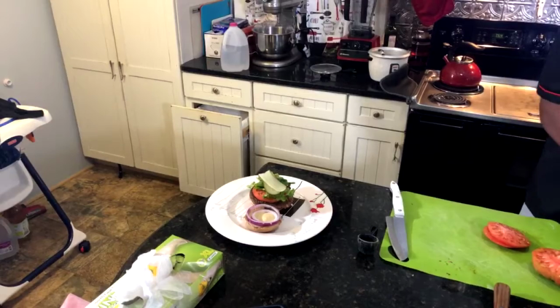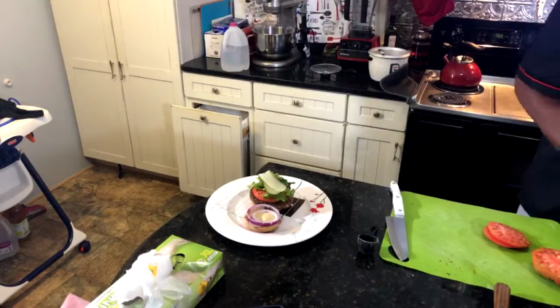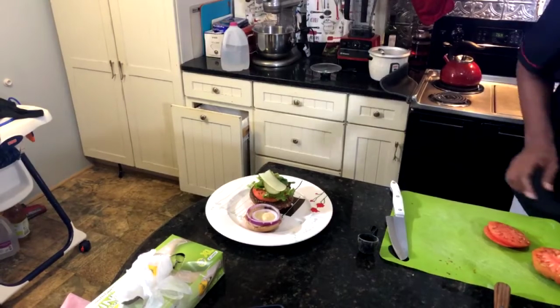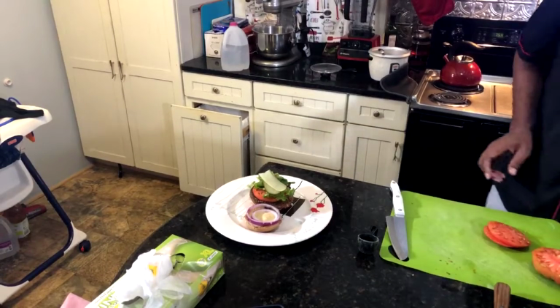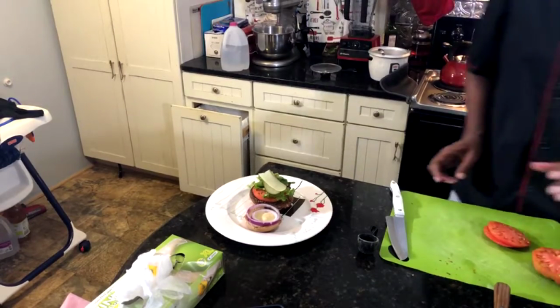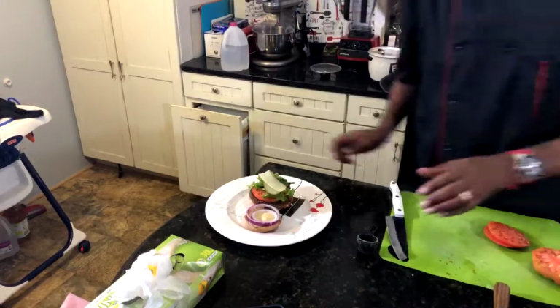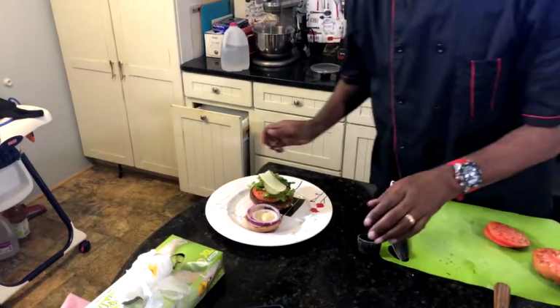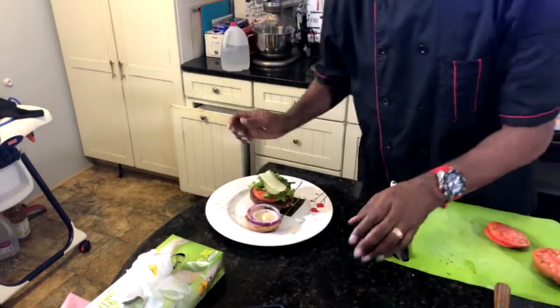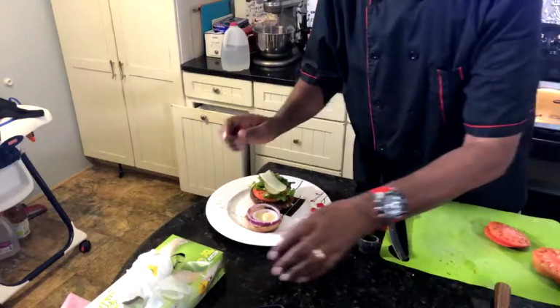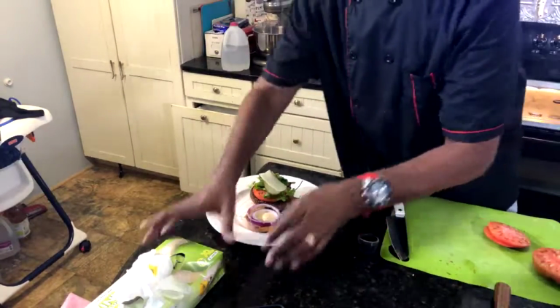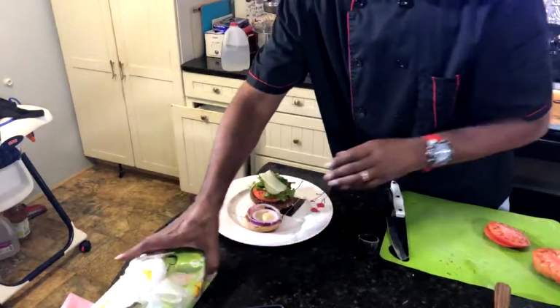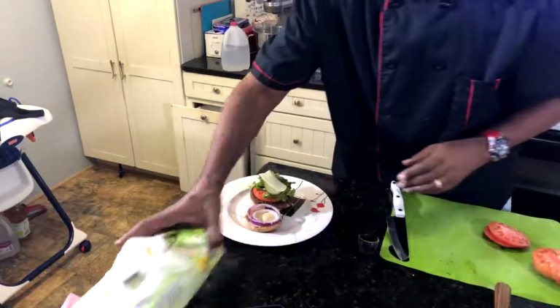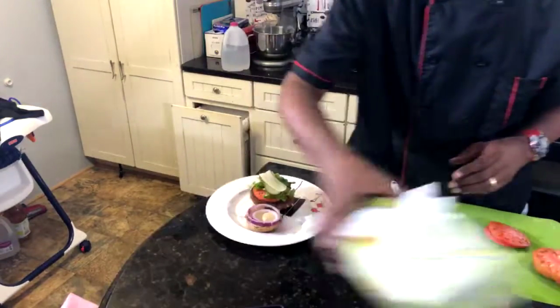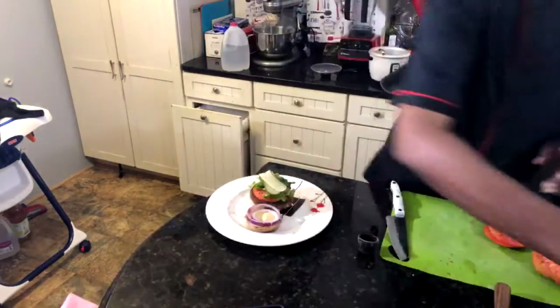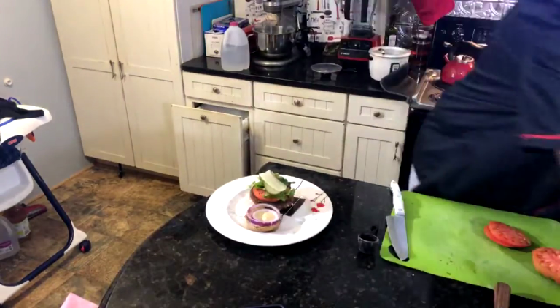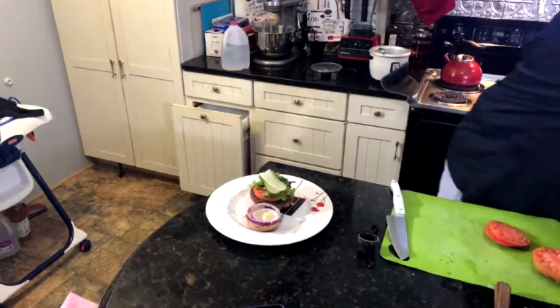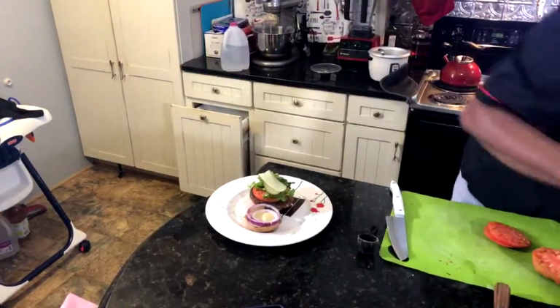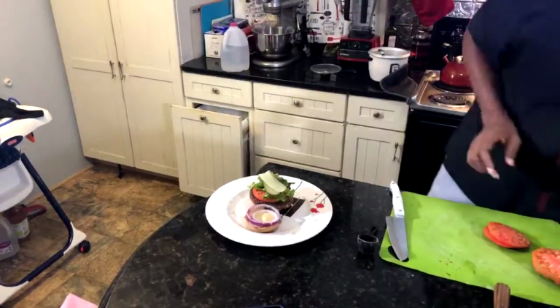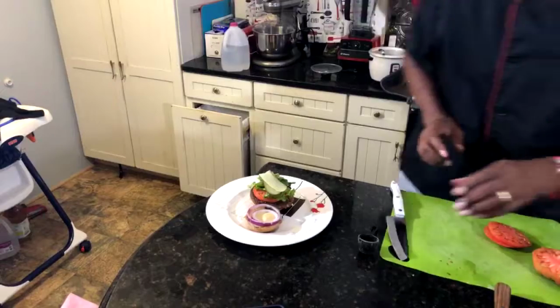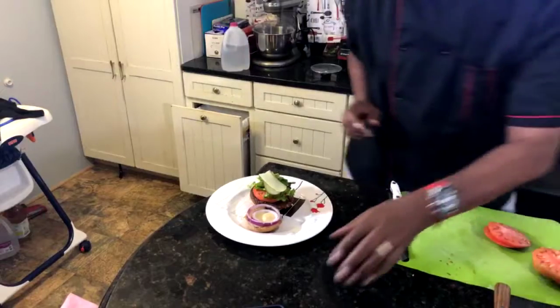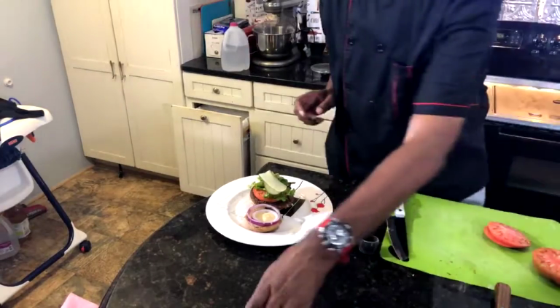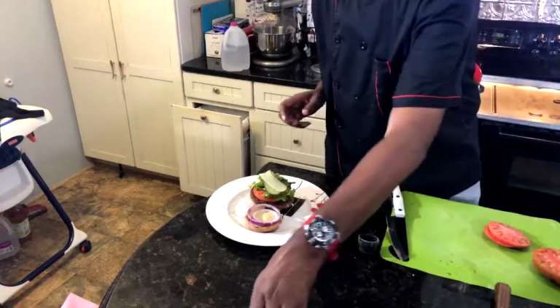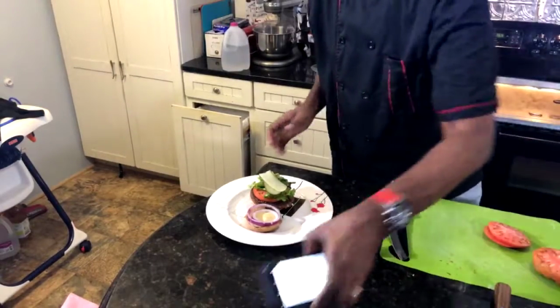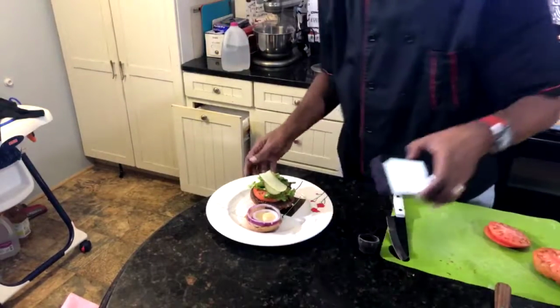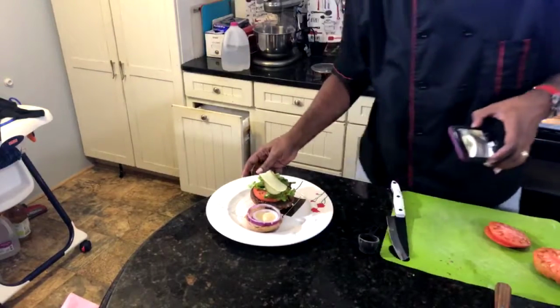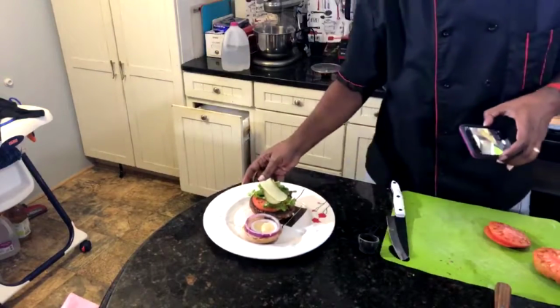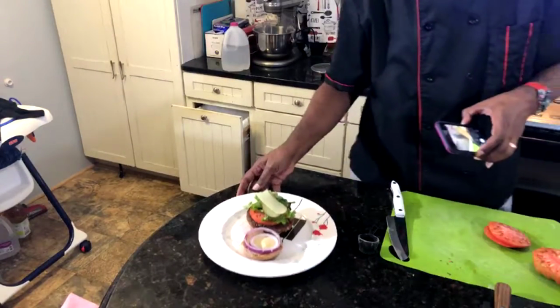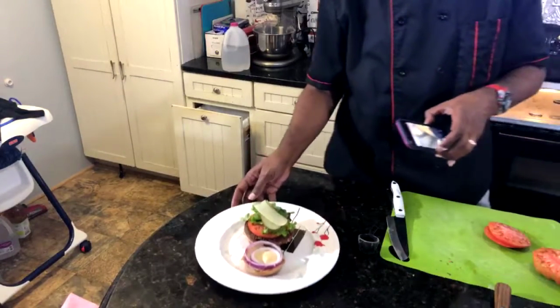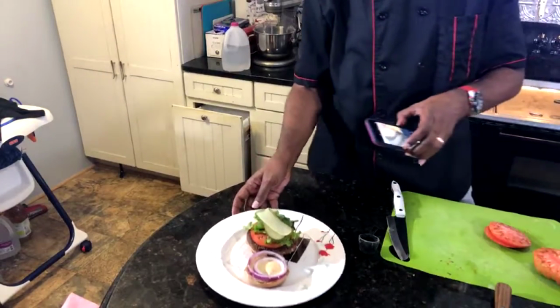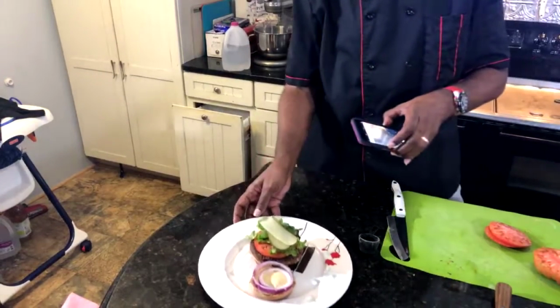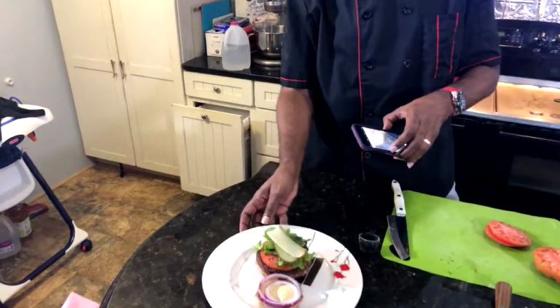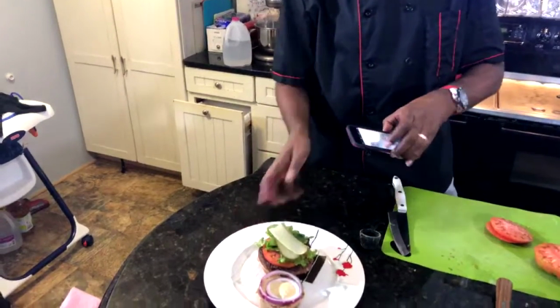Now all we've got to do is take a photo of this and then I'm gonna have to go in and bite. Dang, that looks good!